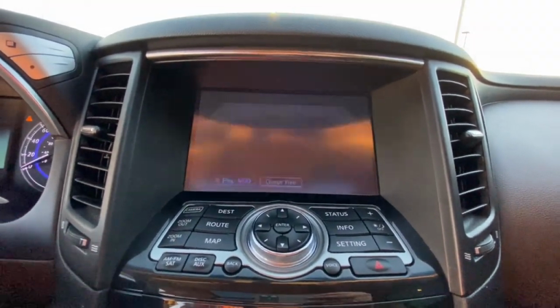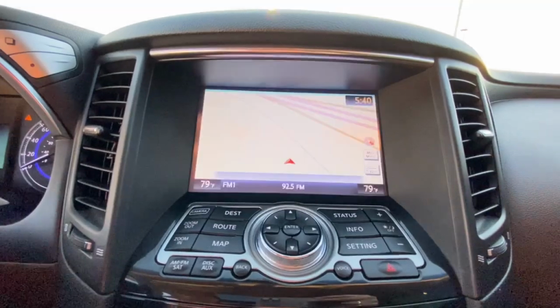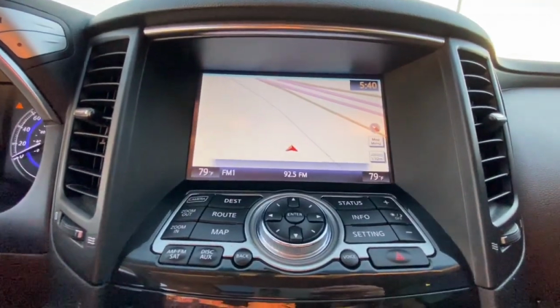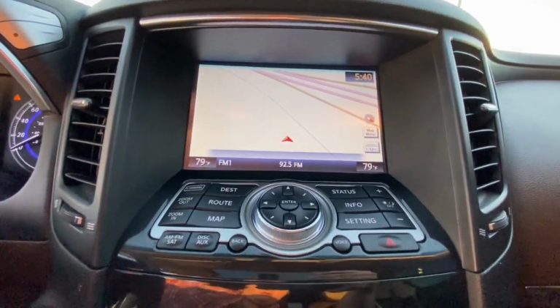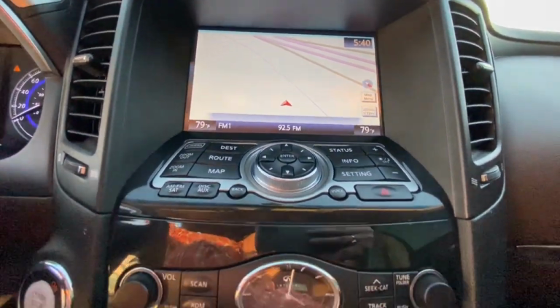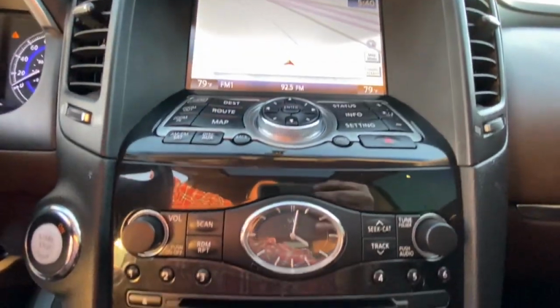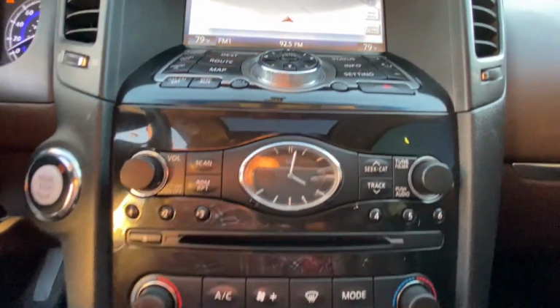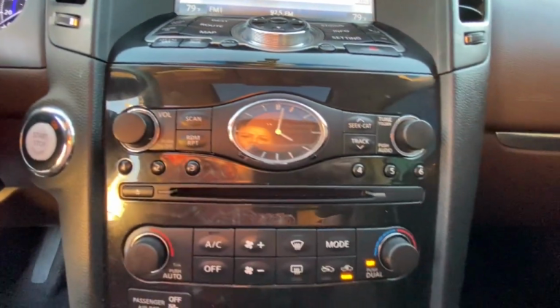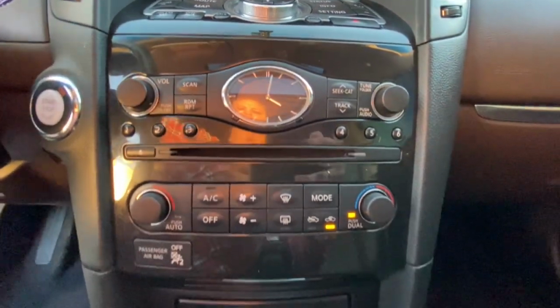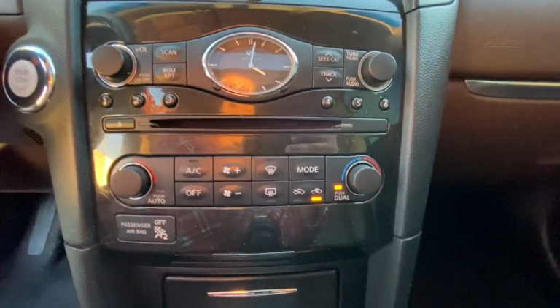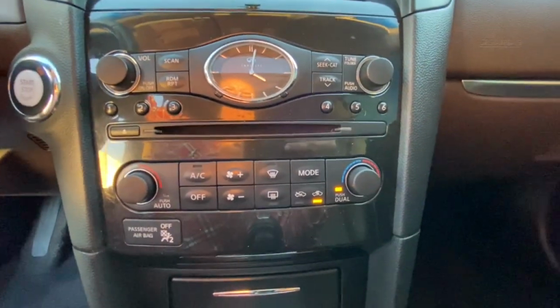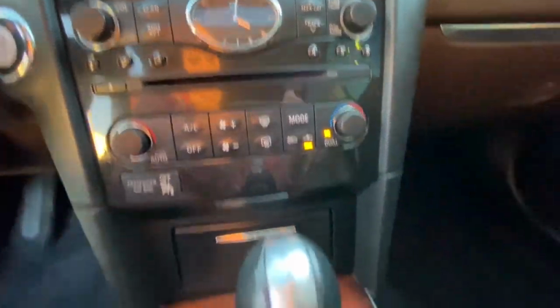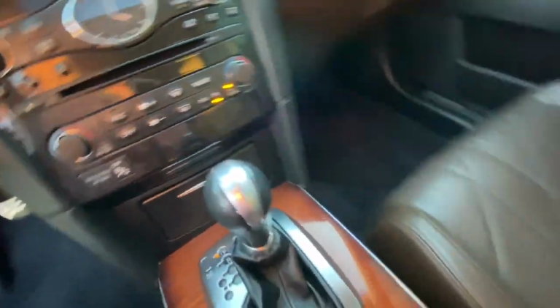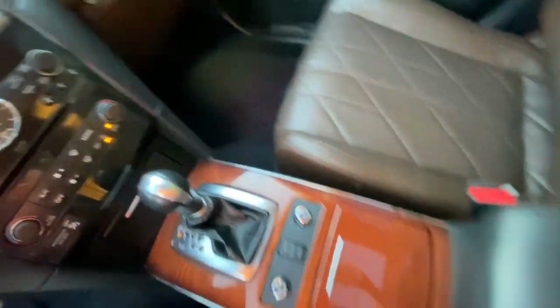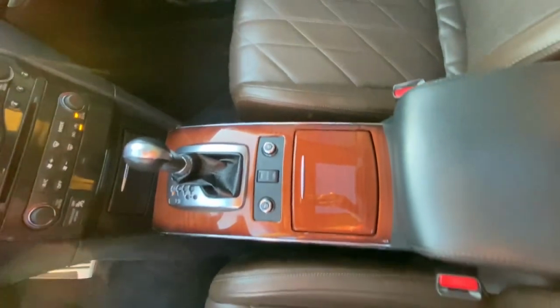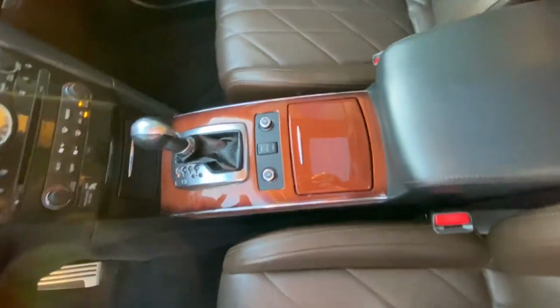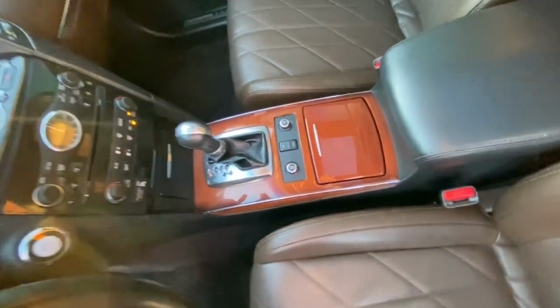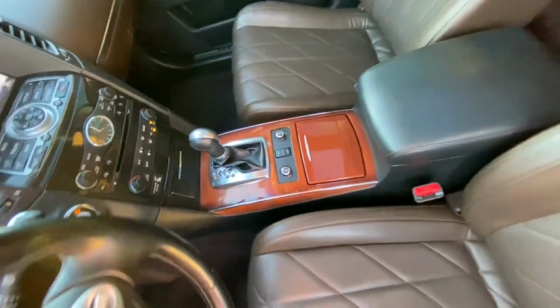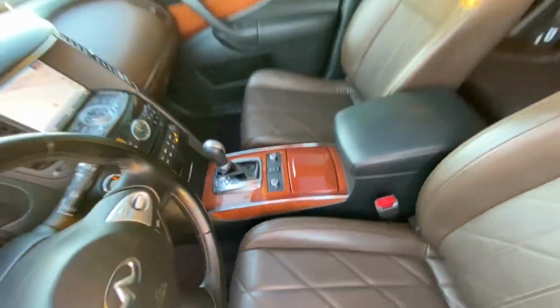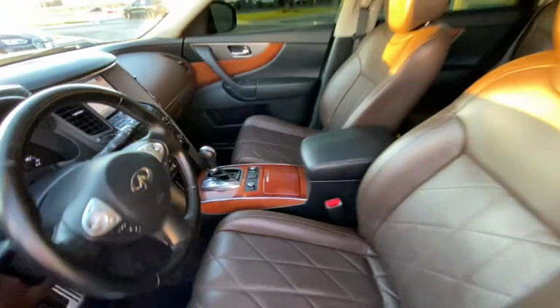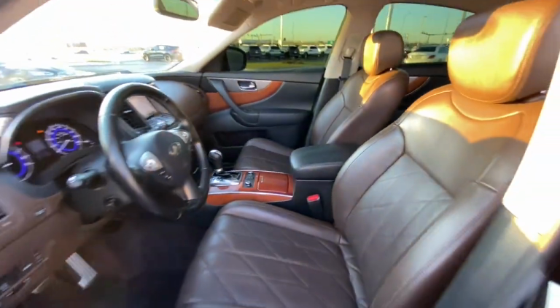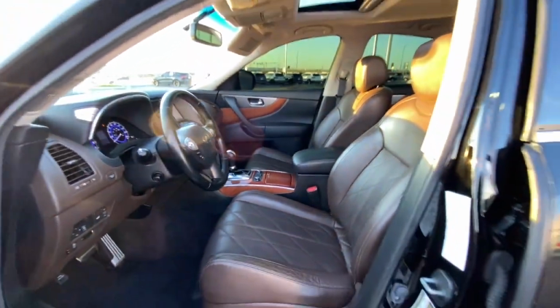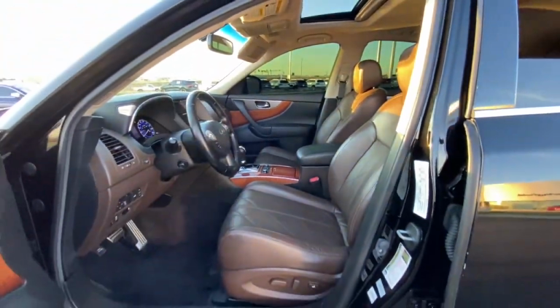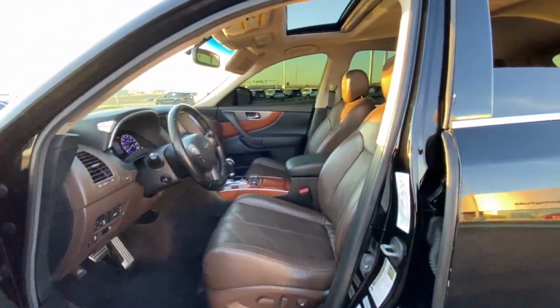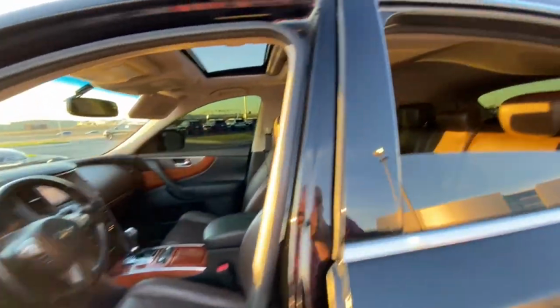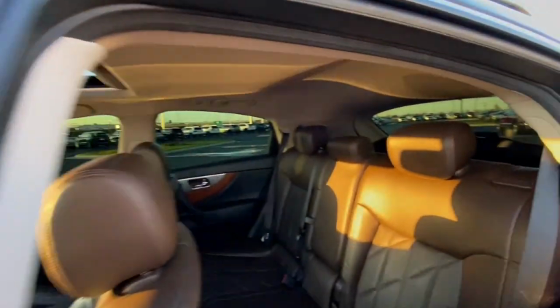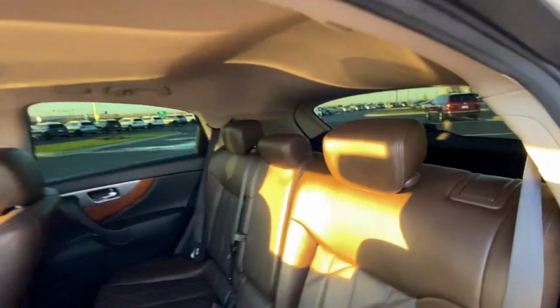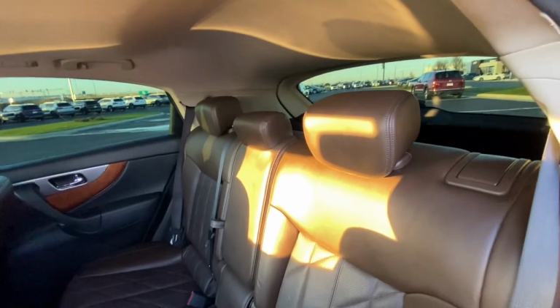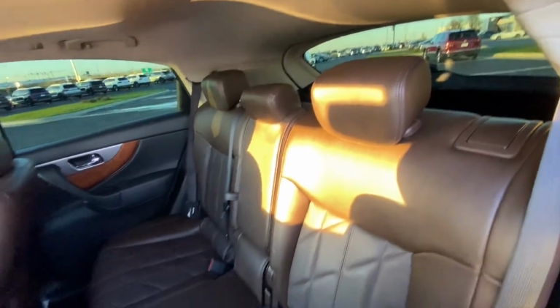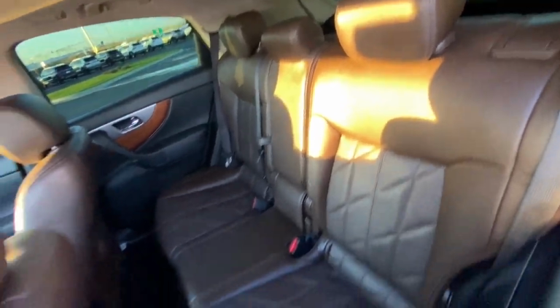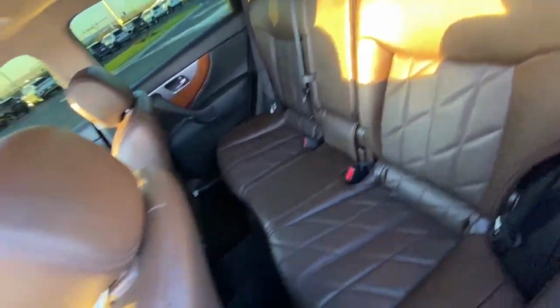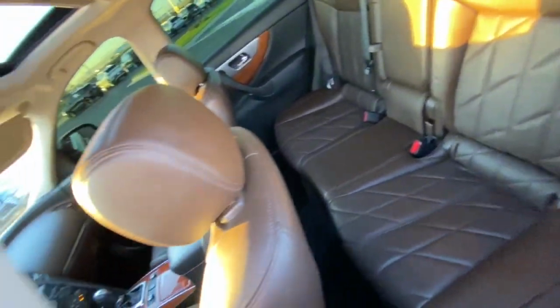The thrill of performance blends with family-oriented practicality in this versatile QX70. See for yourself when you take it out for a test drive. Our professional staff looks forward to giving you excellent service.